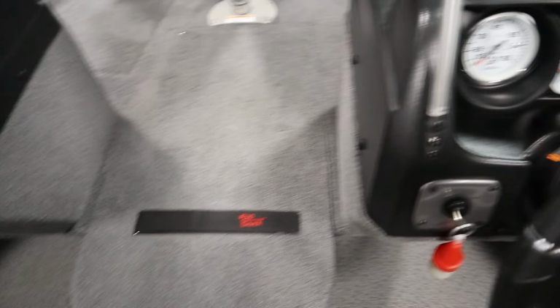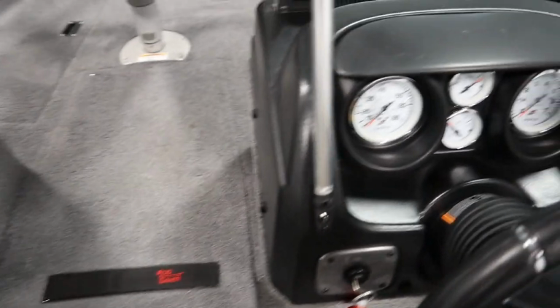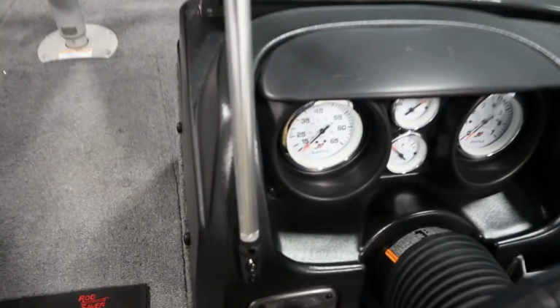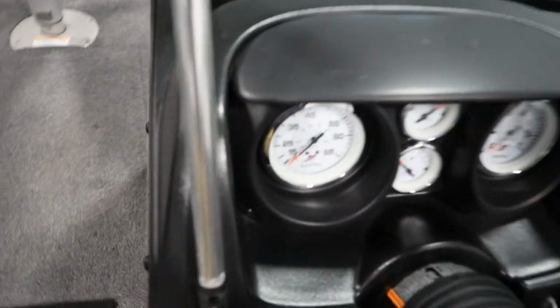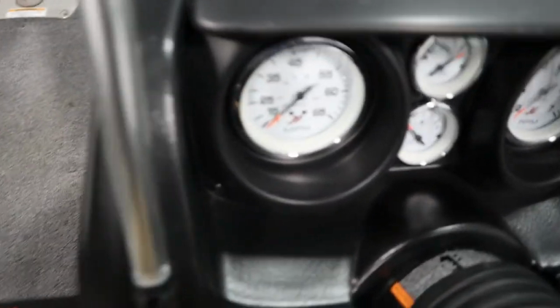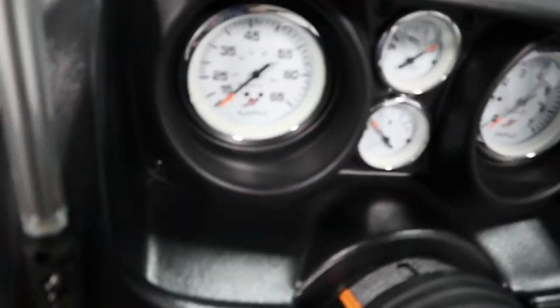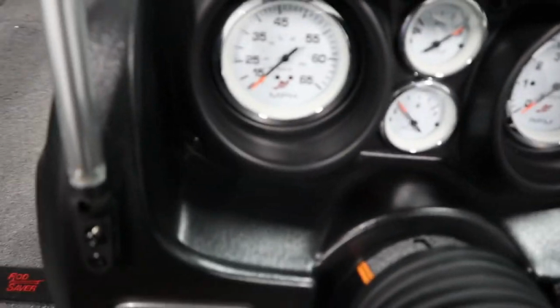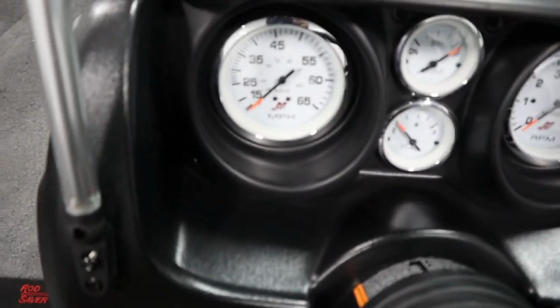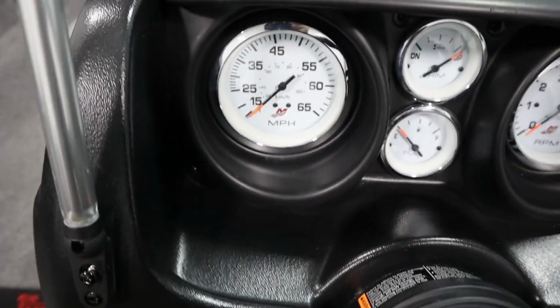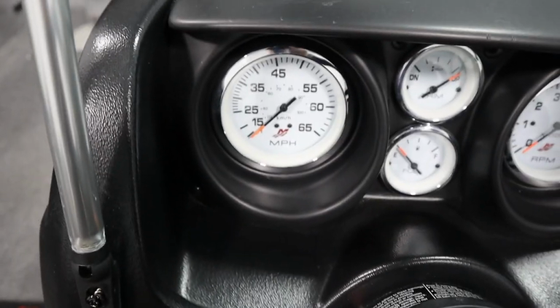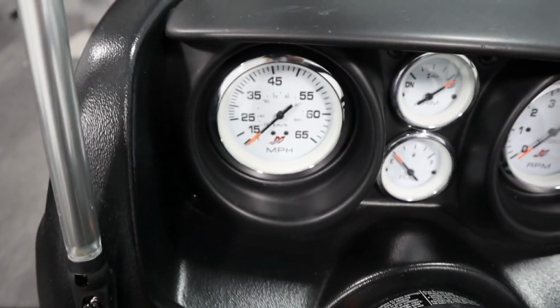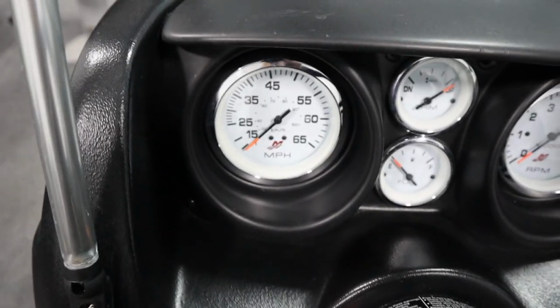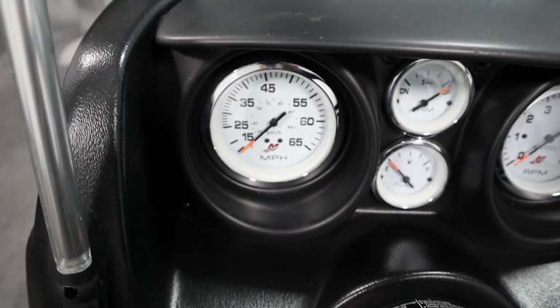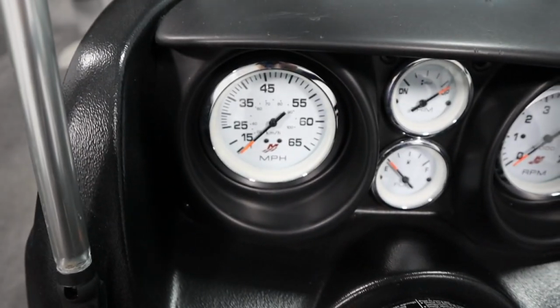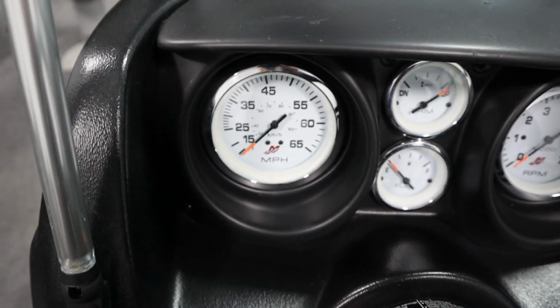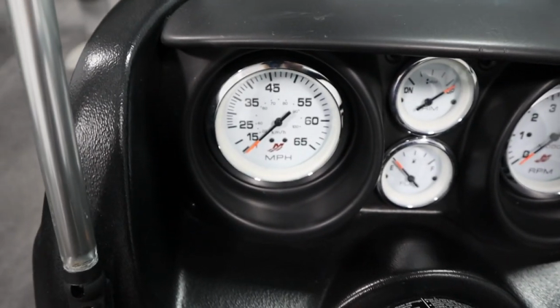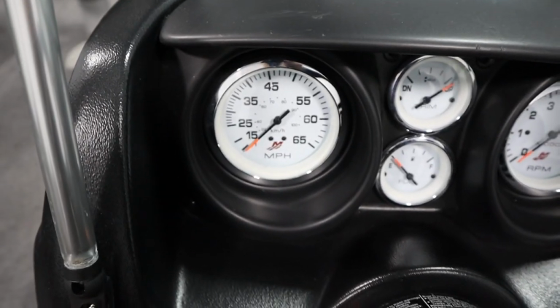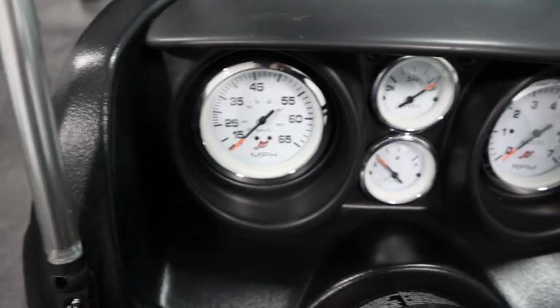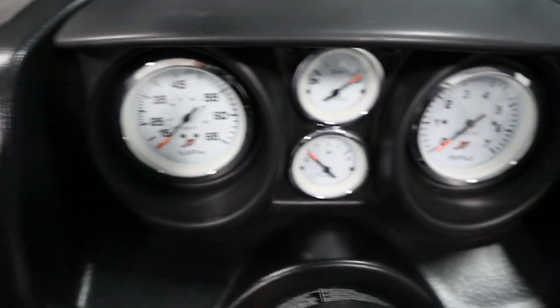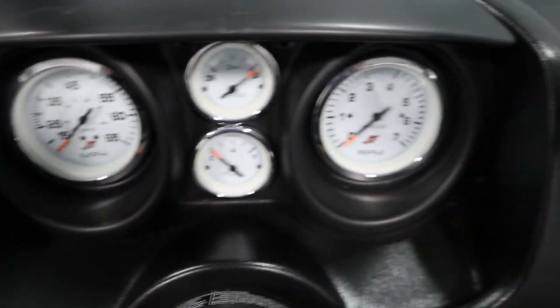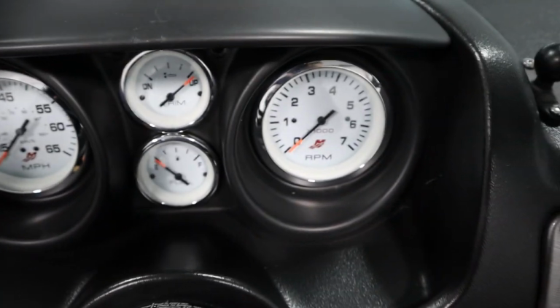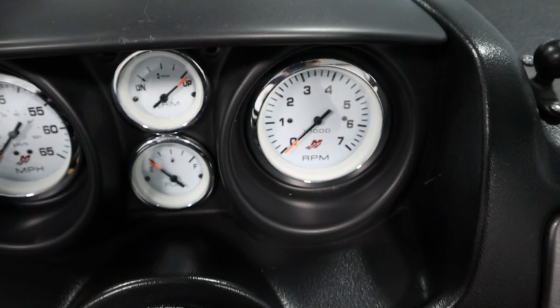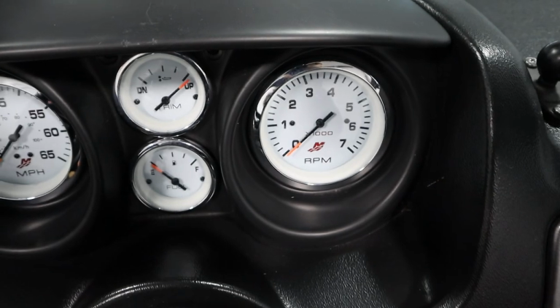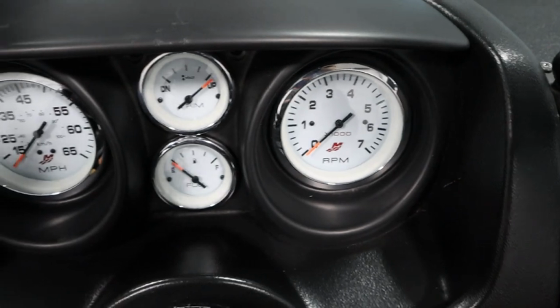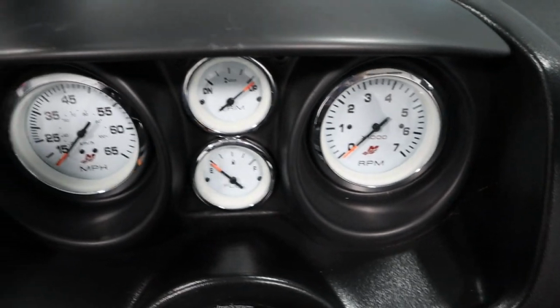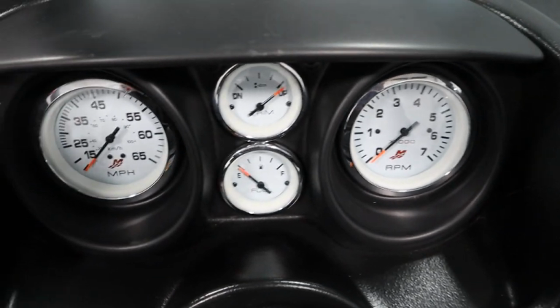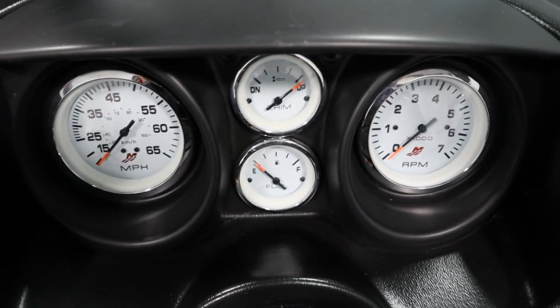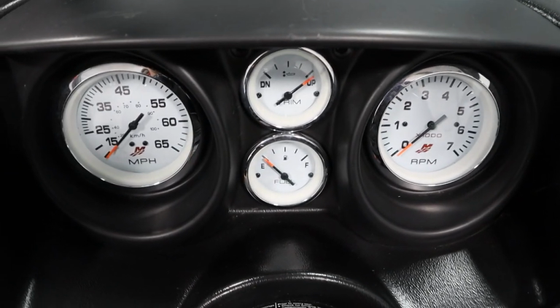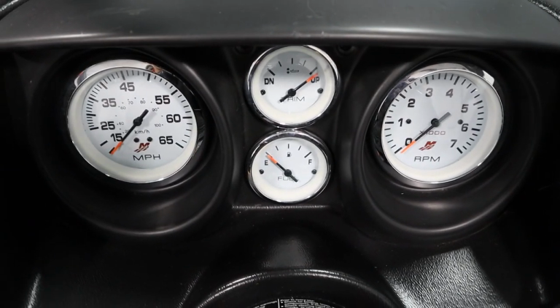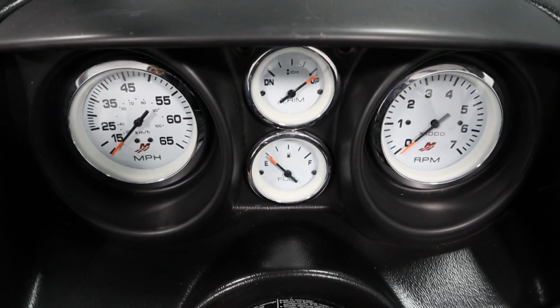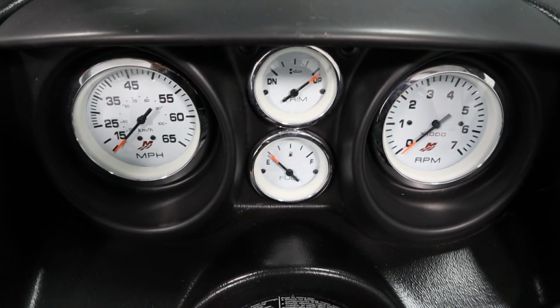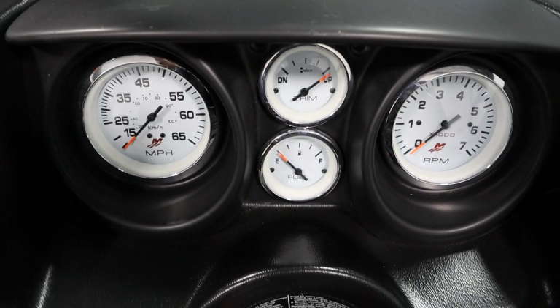It has a Kicker AM/FM Bluetooth stereo with AUX/USB inputs and two marine speakers. It has Mercury gauges including speedometer, tachometer, fuel, and trim.